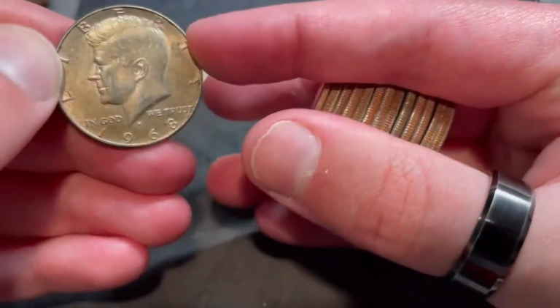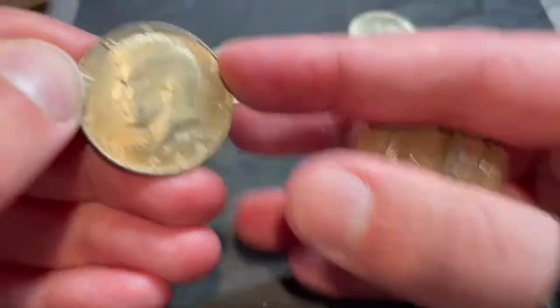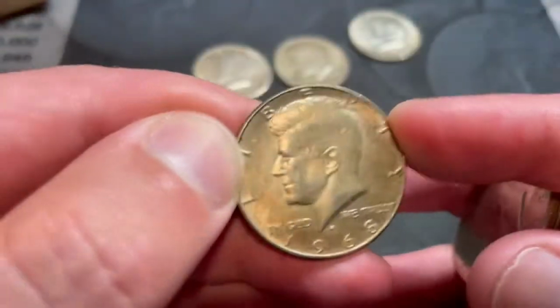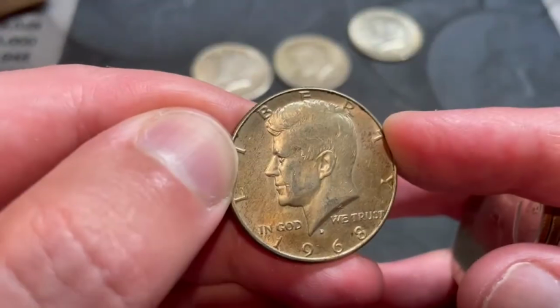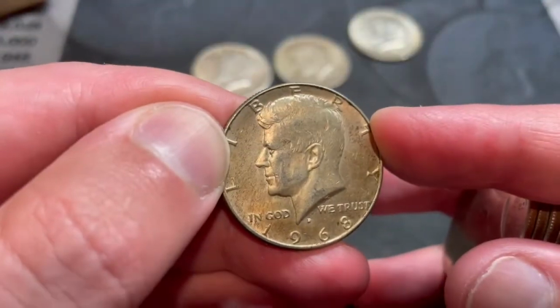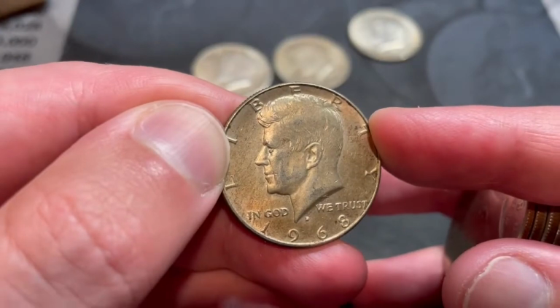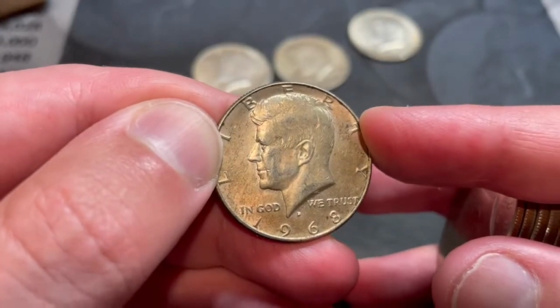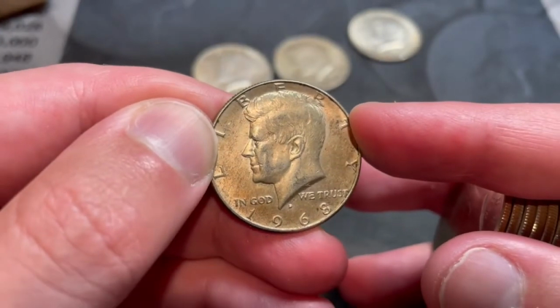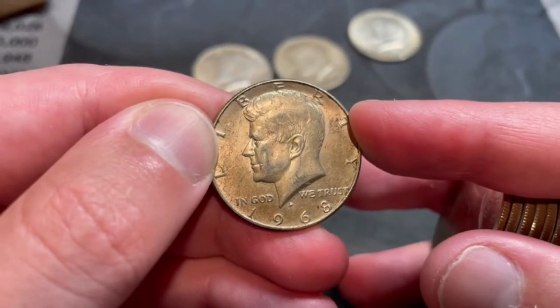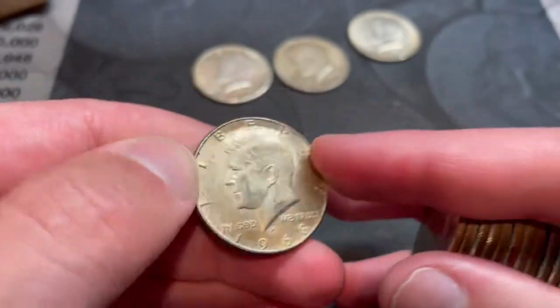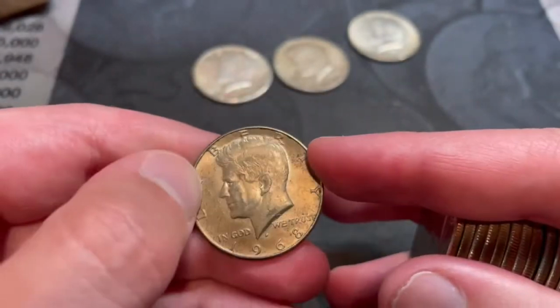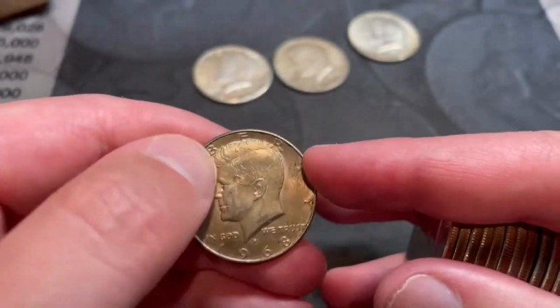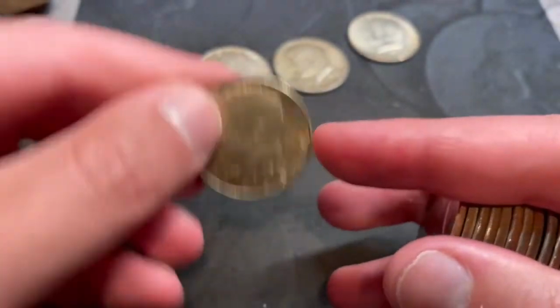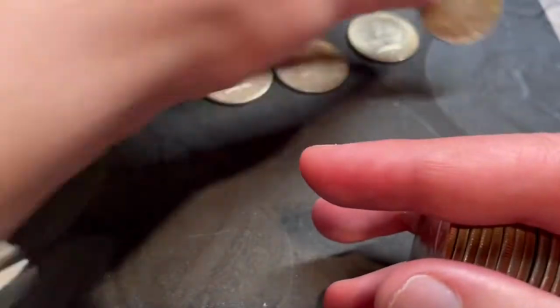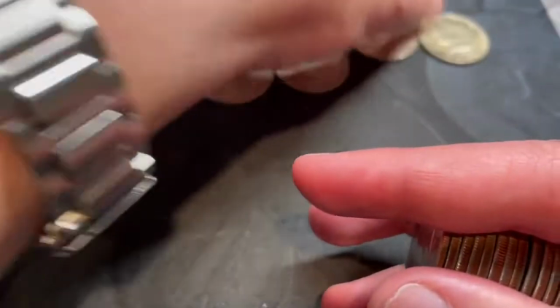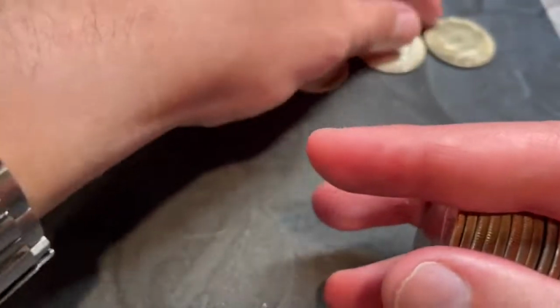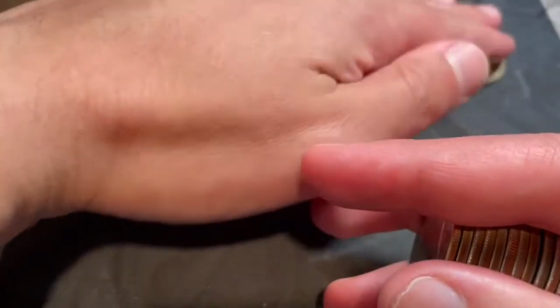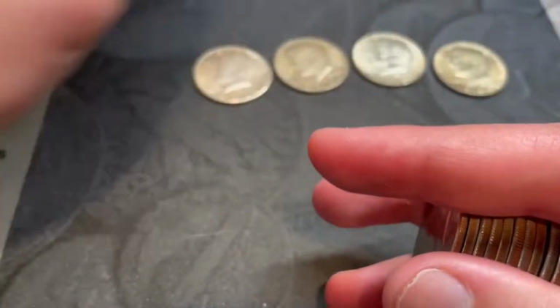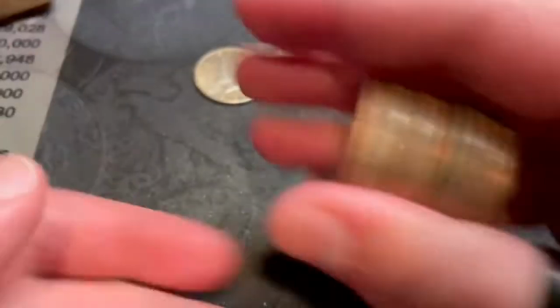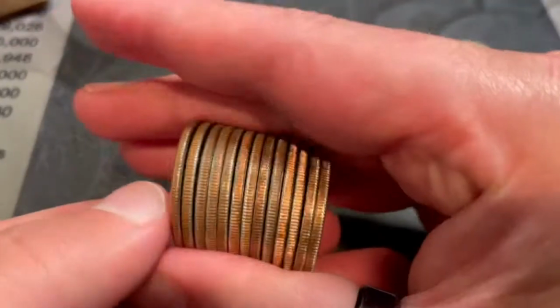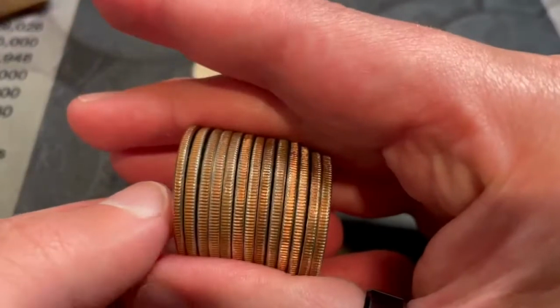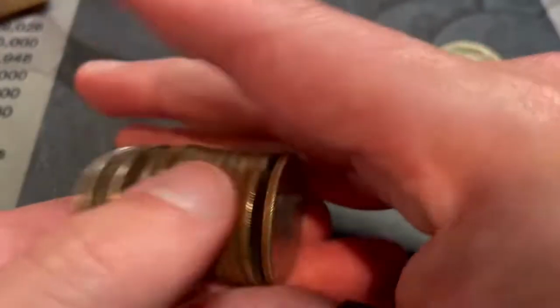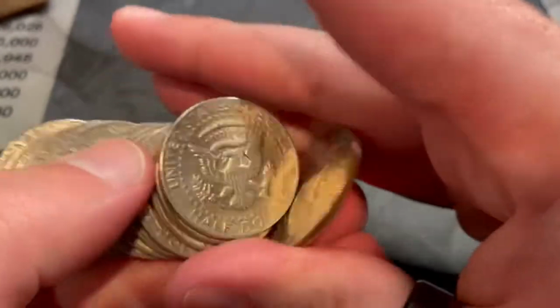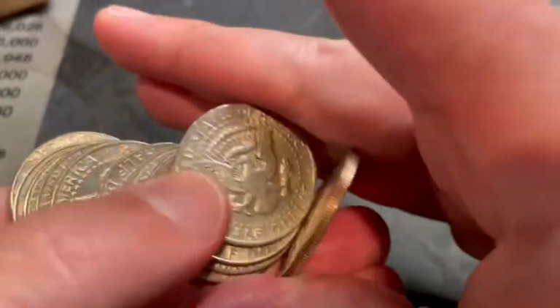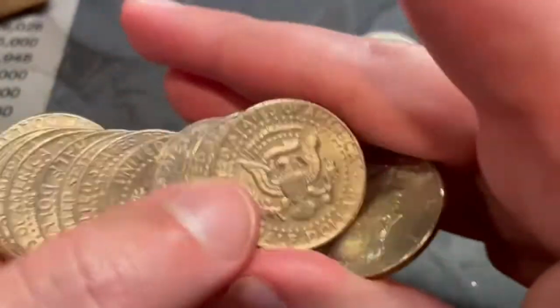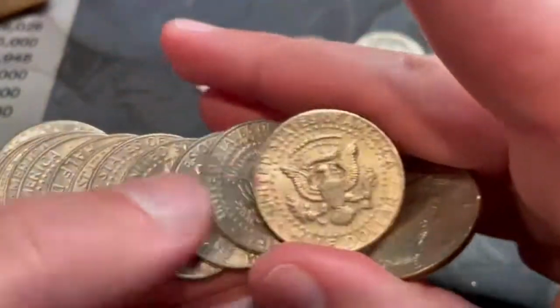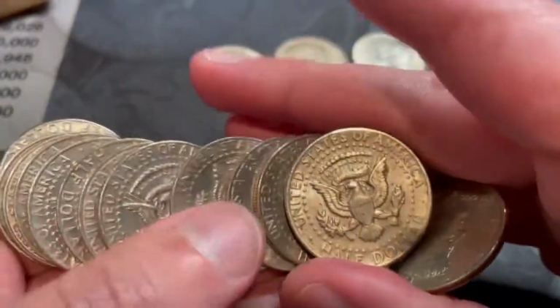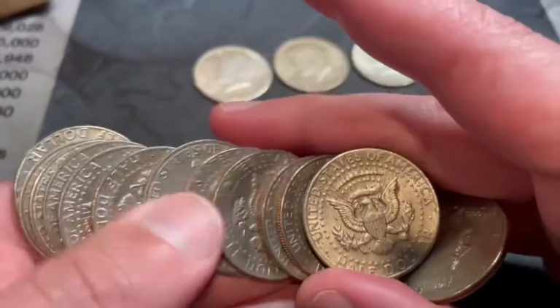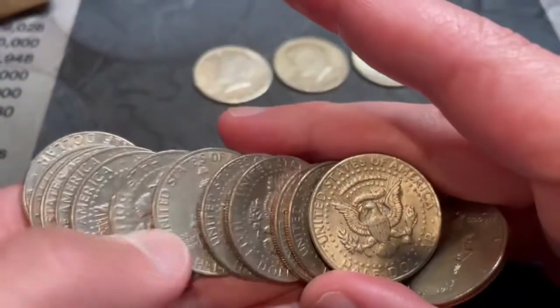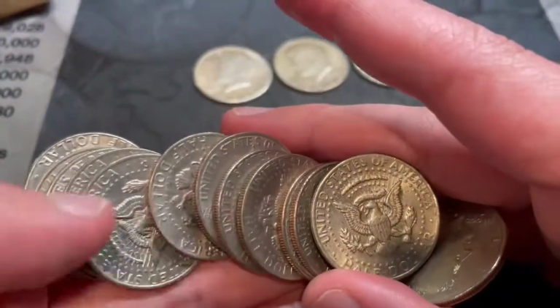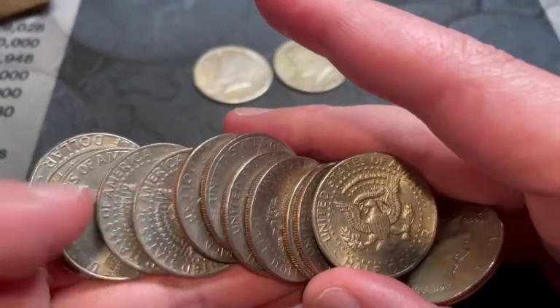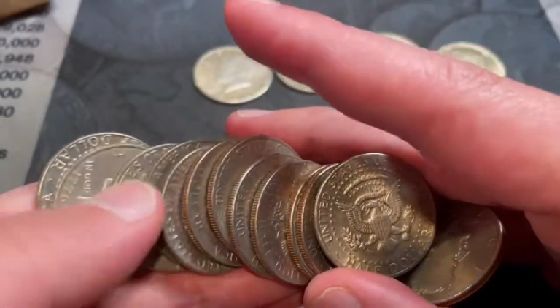Yep, 1968 - so two 40-percenters and two 90-percenters, that's a pretty good roll. 1965, 1968, and two 1964s. It doesn't look like anything else is in there.